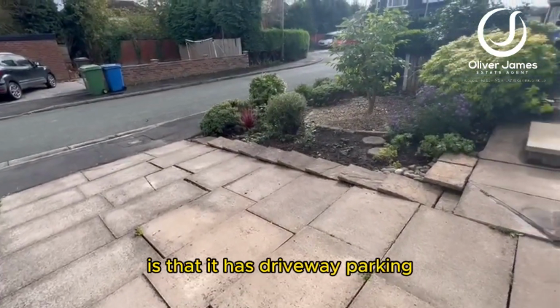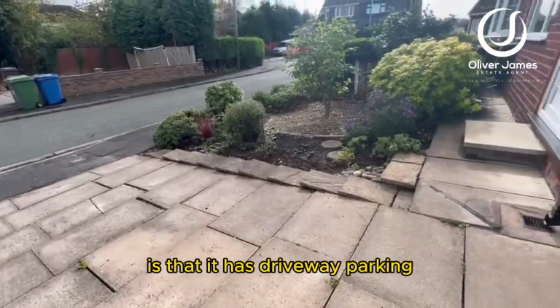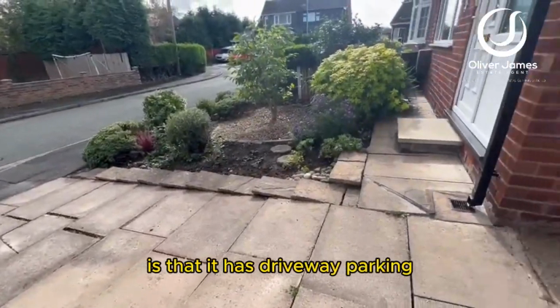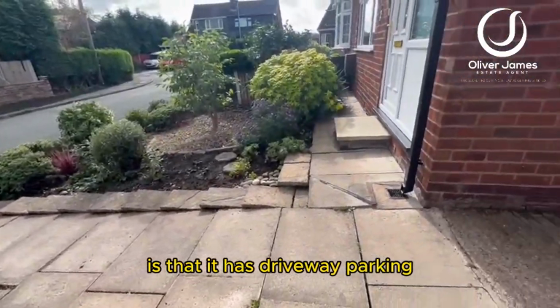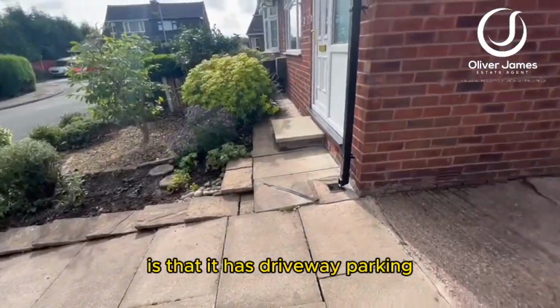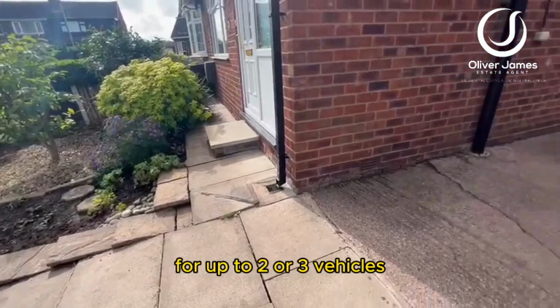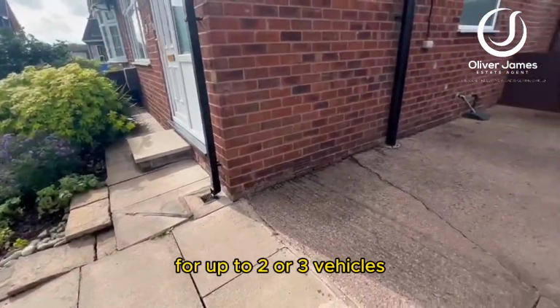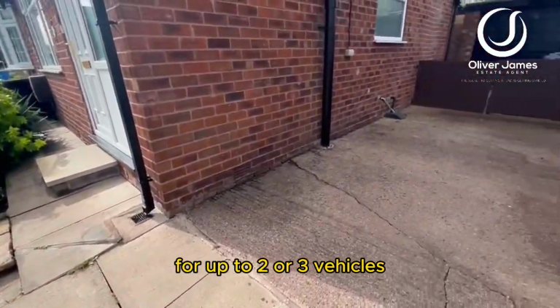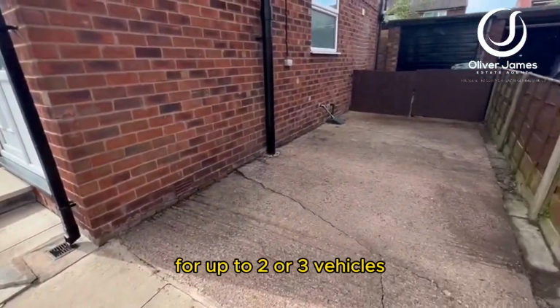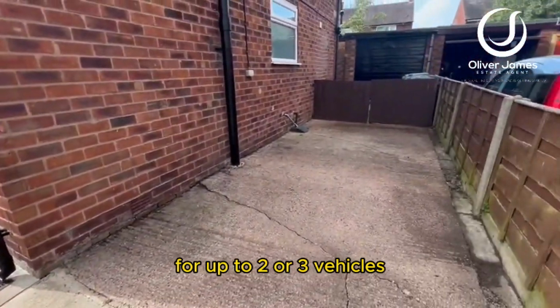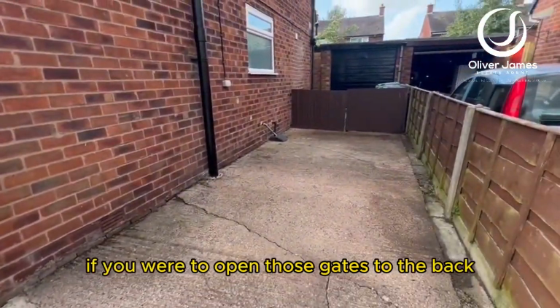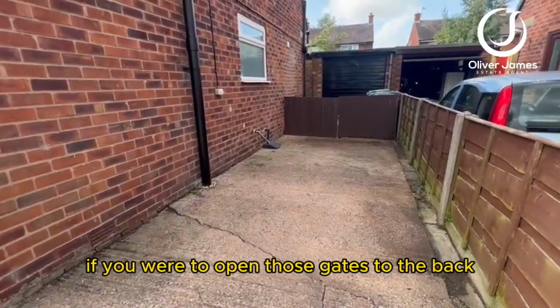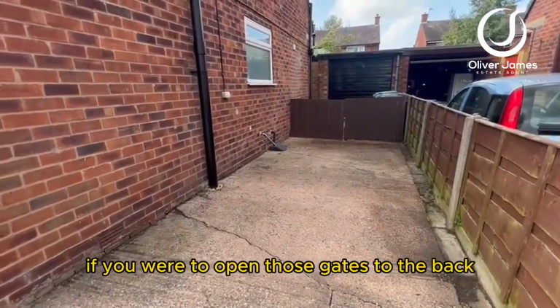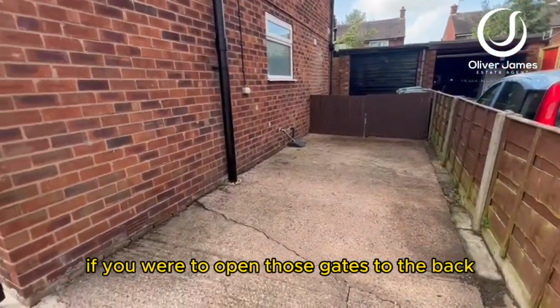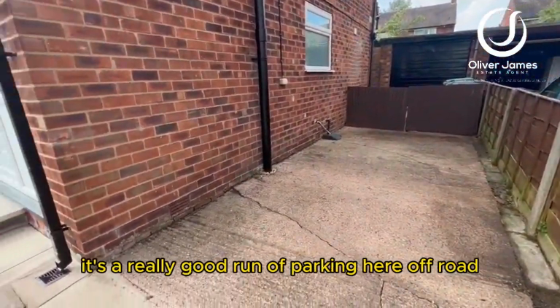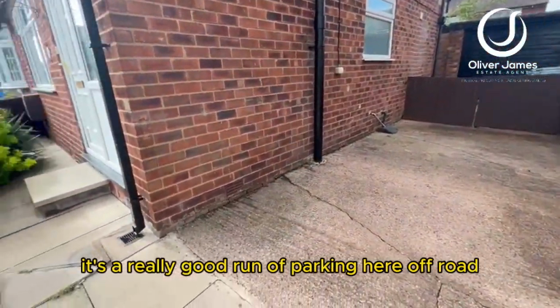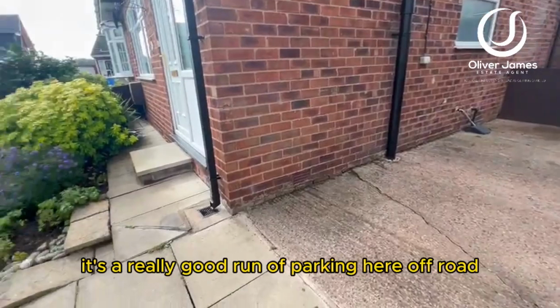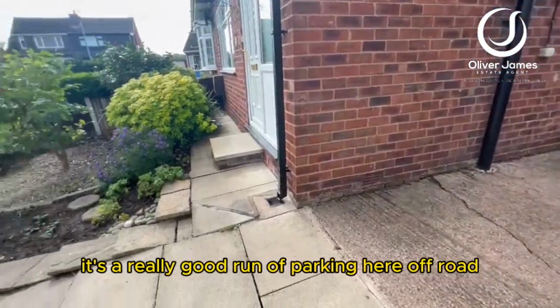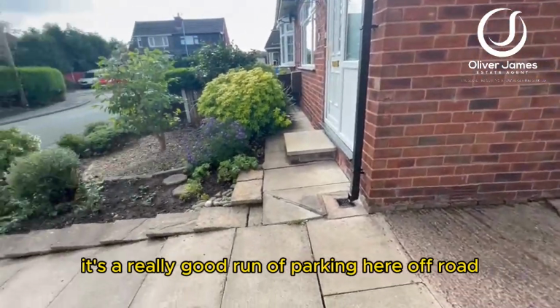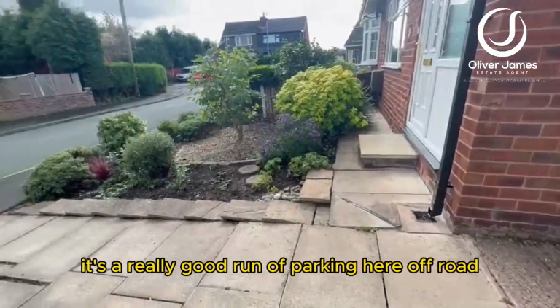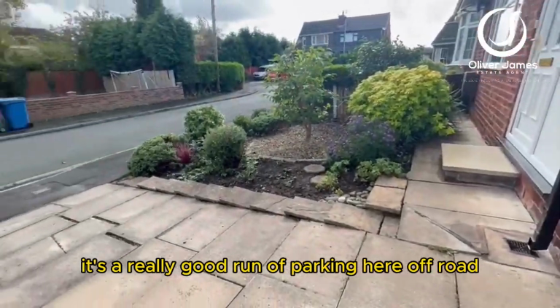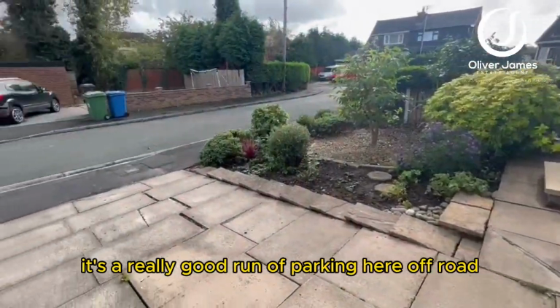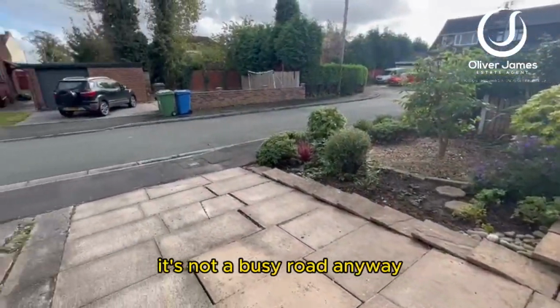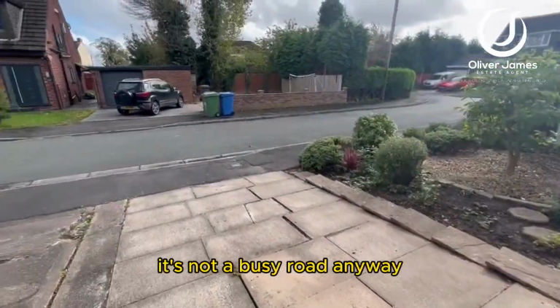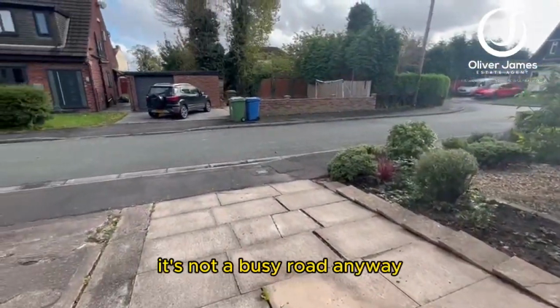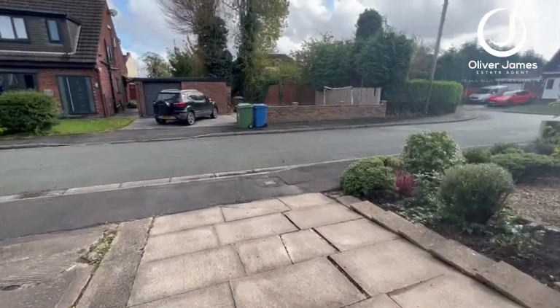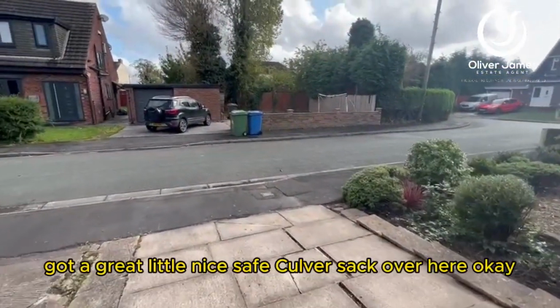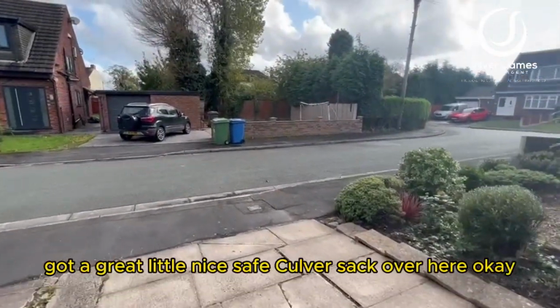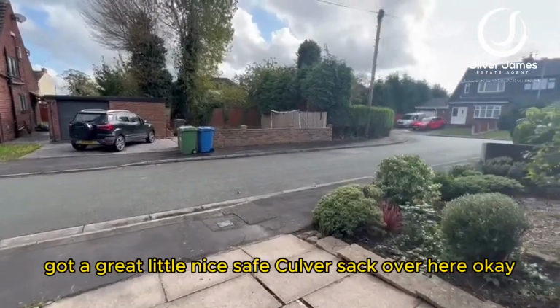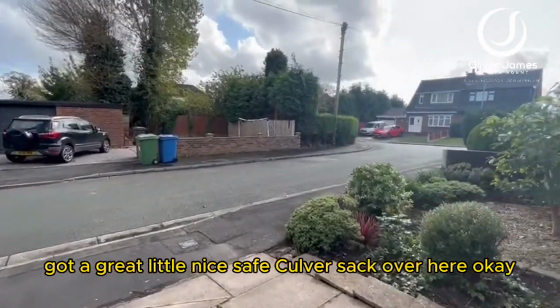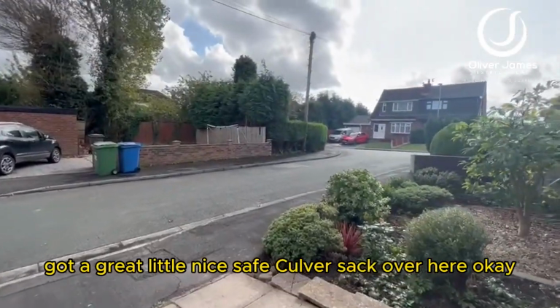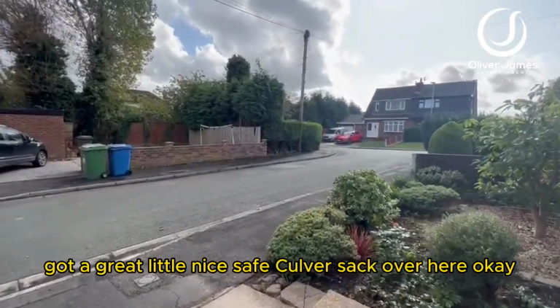At the front of the property you'll see it has driveway parking for up to two or three vehicles if you were to open those gates at the back — a really good run of off-road parking. Not a busy road anyway; it's a great, safe little cul-de-sac.